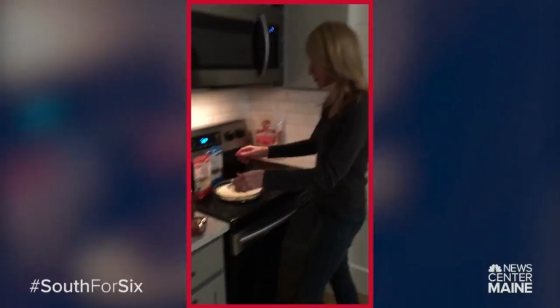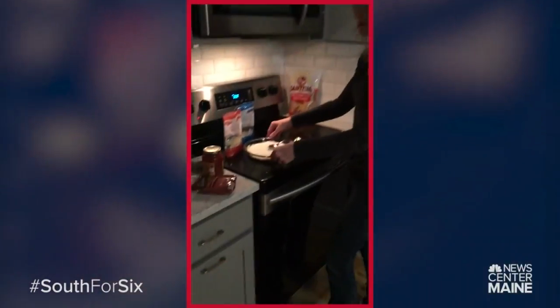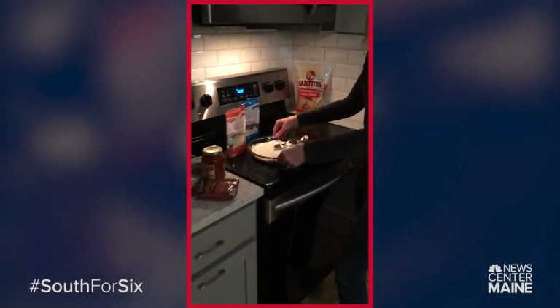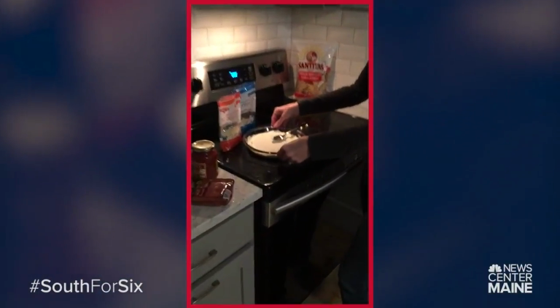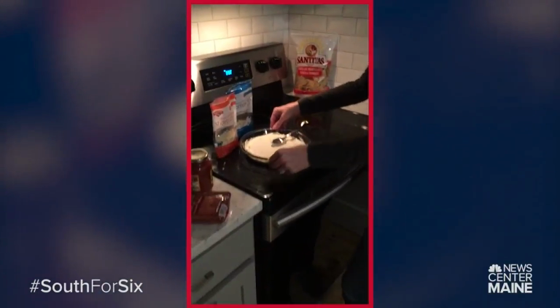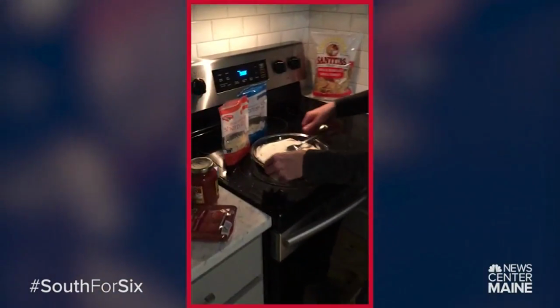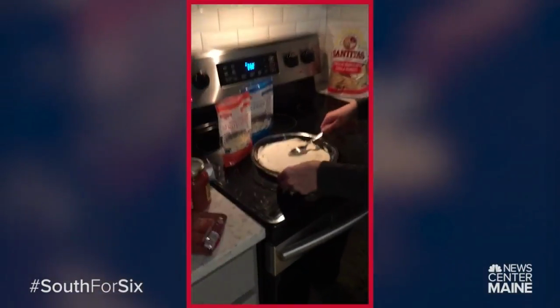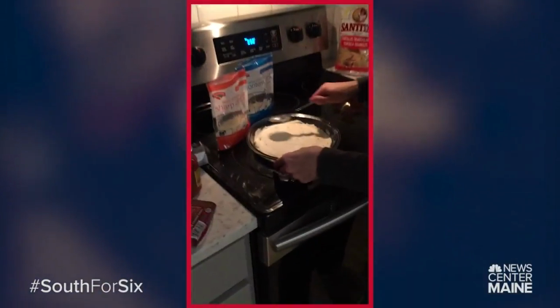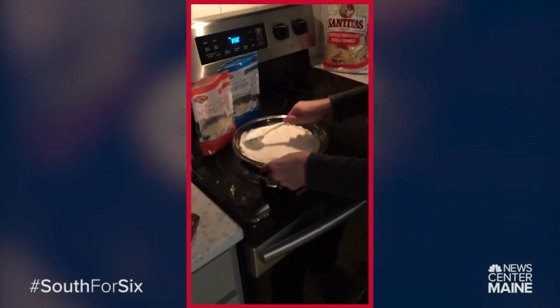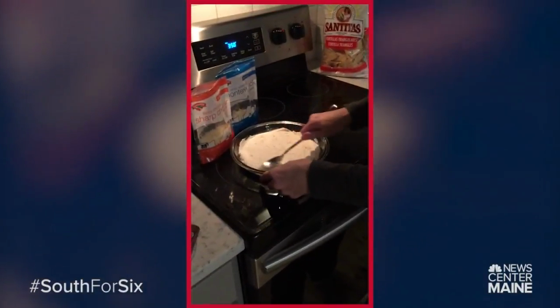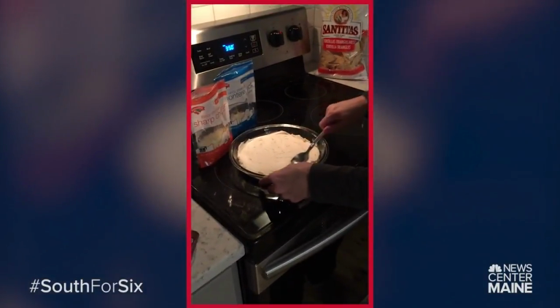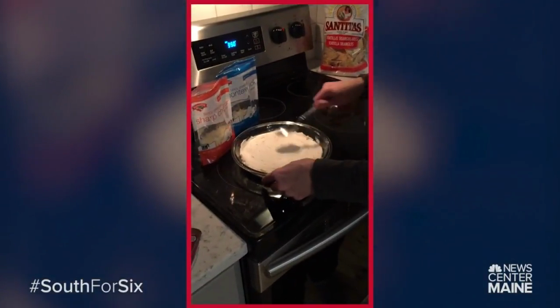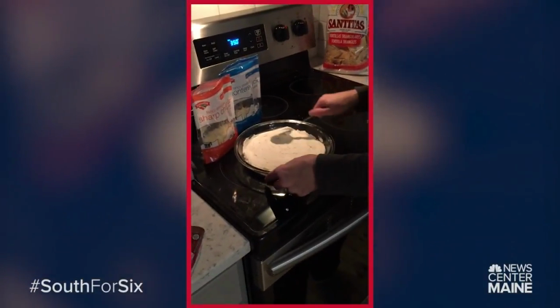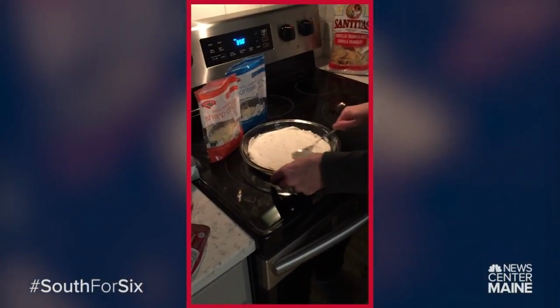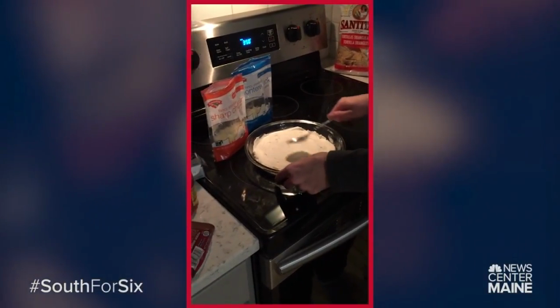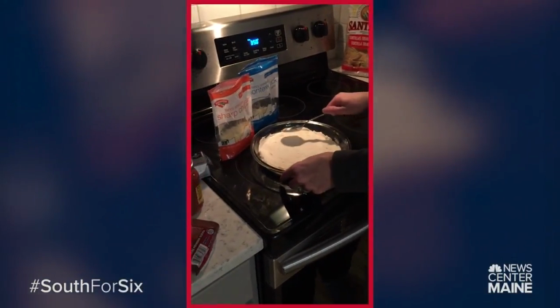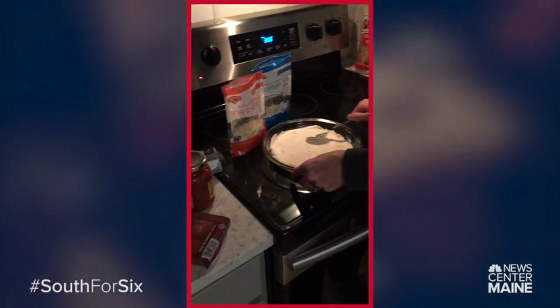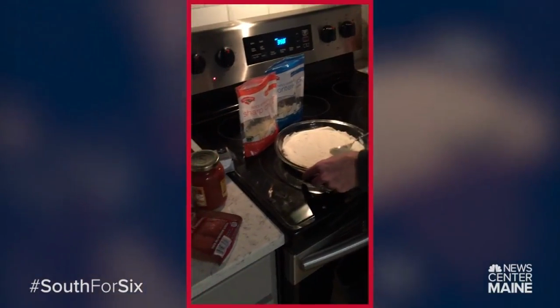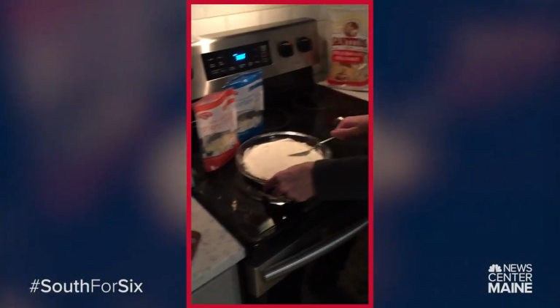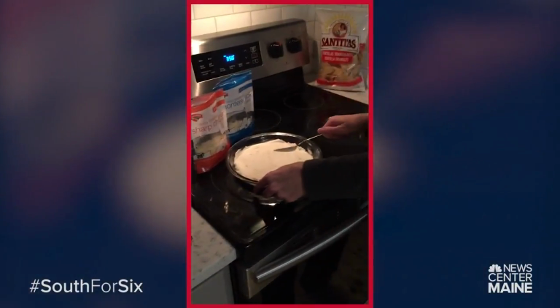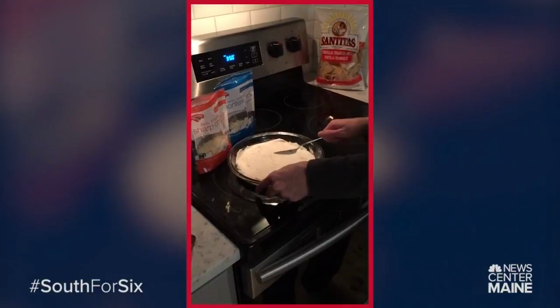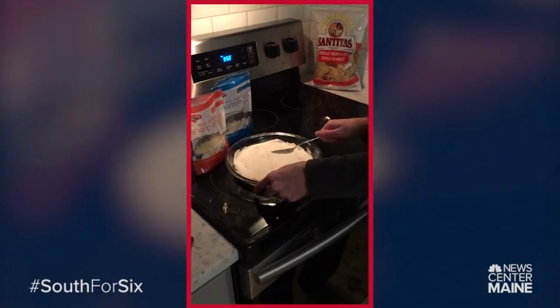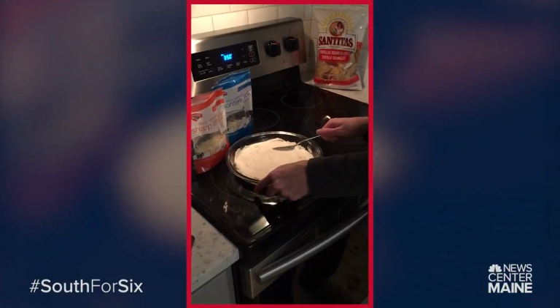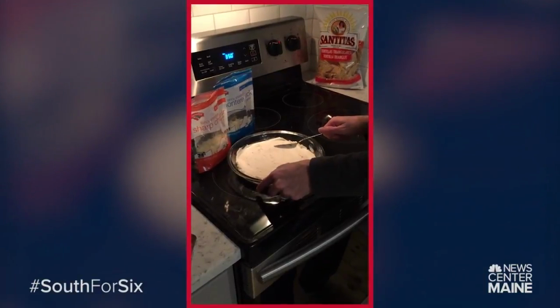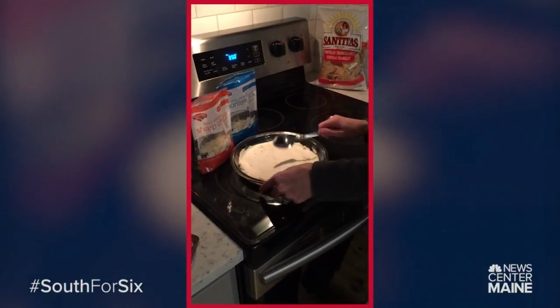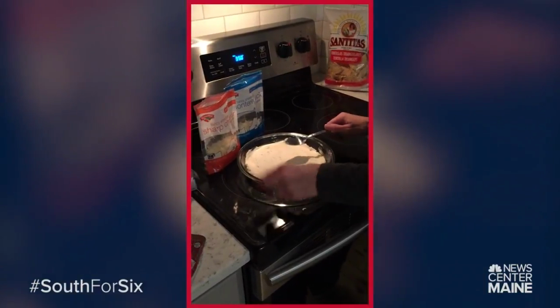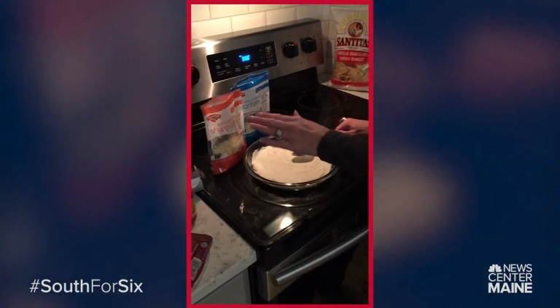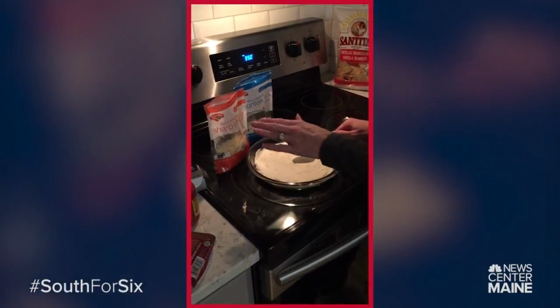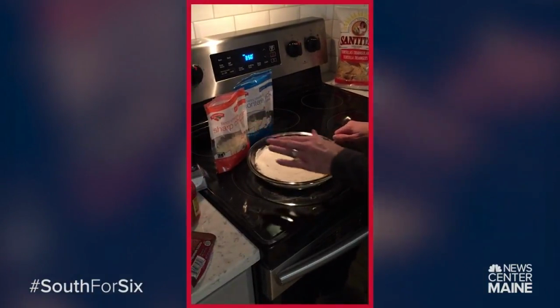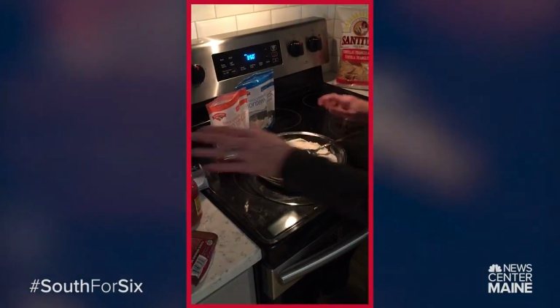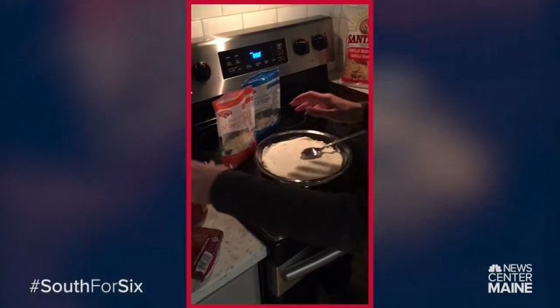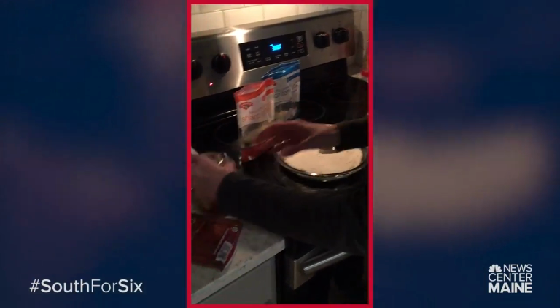Start with a pie plate and put a little cream cheese — or you know, if you're a big Pats fan, maybe some goat cheese. We're gonna stick with cream cheese.